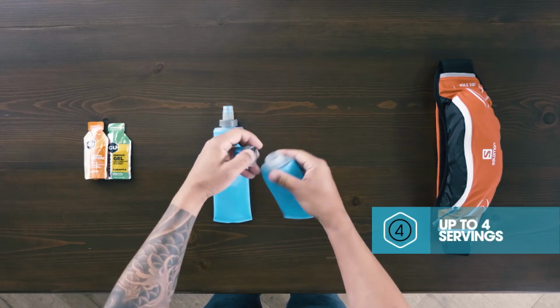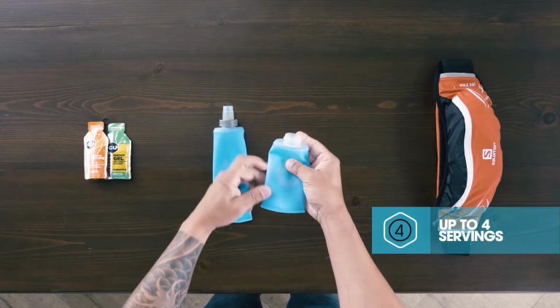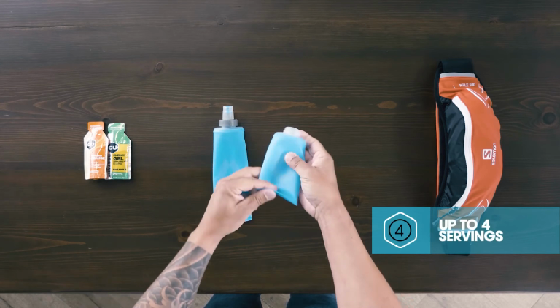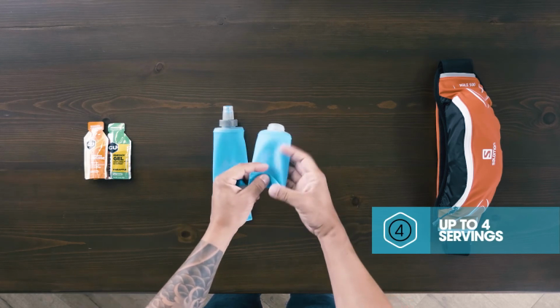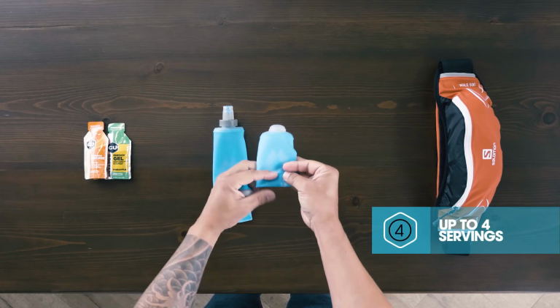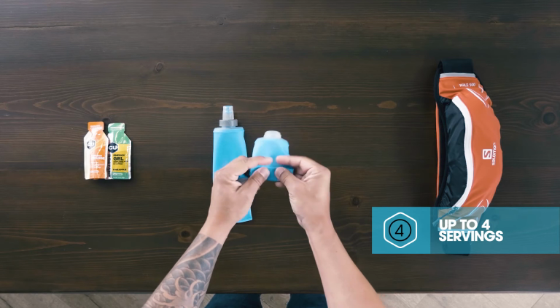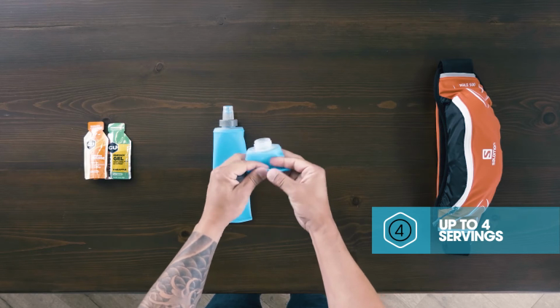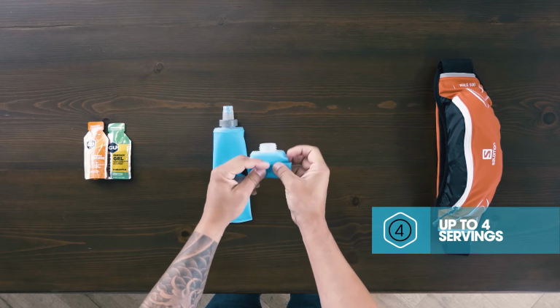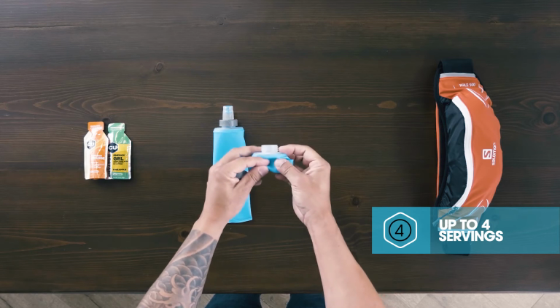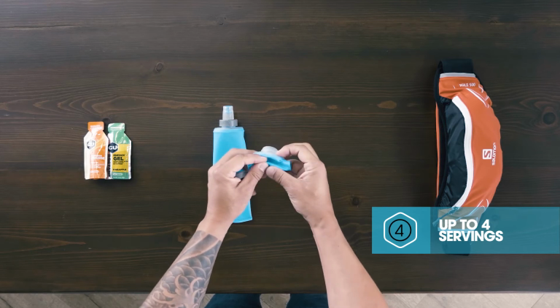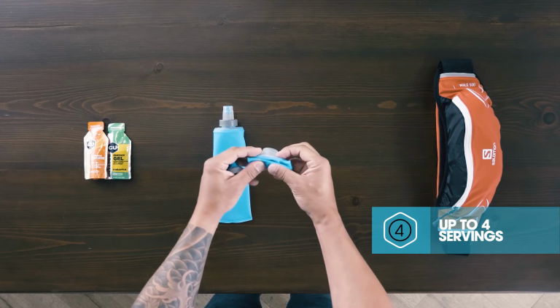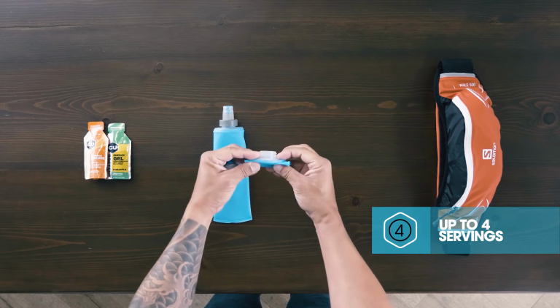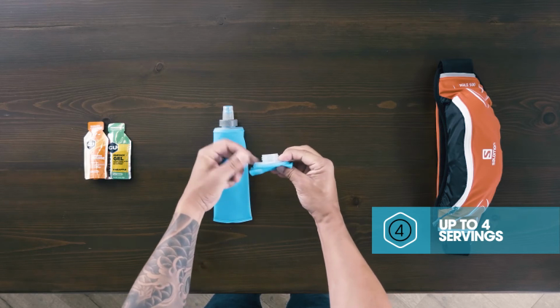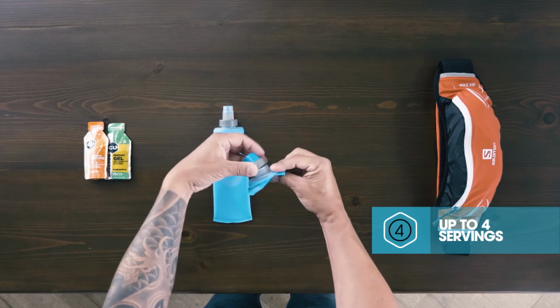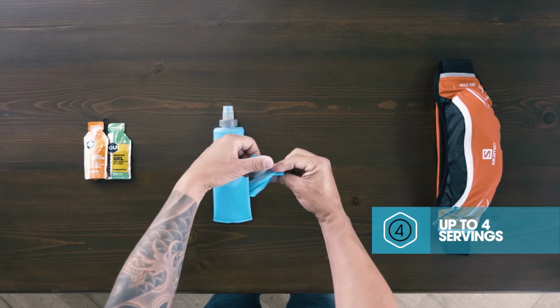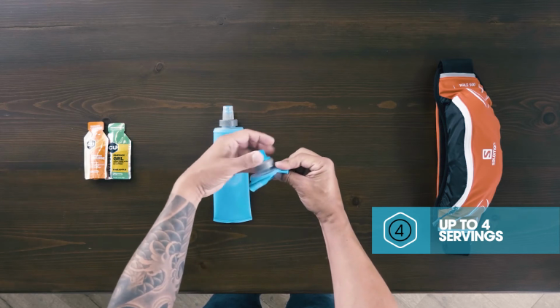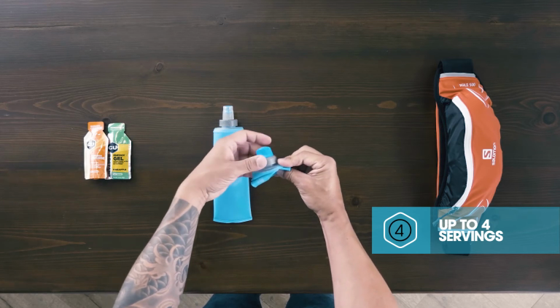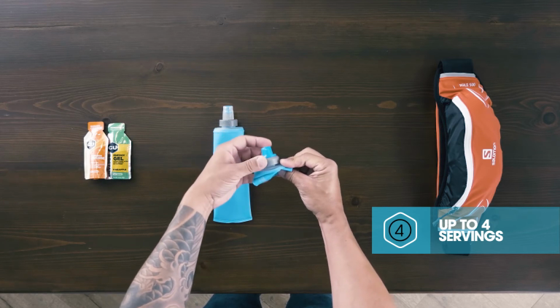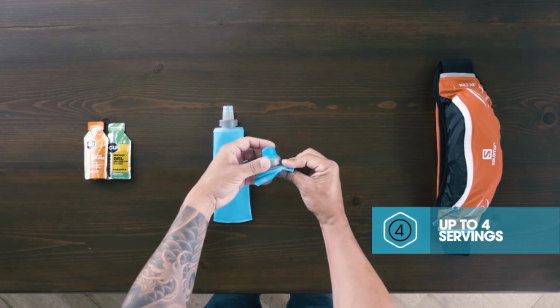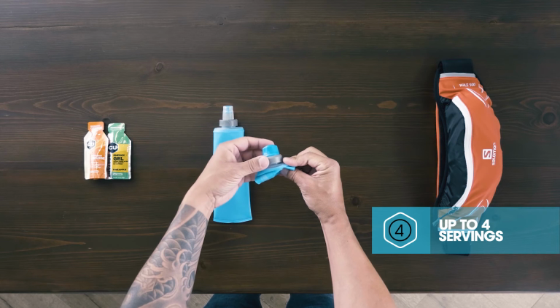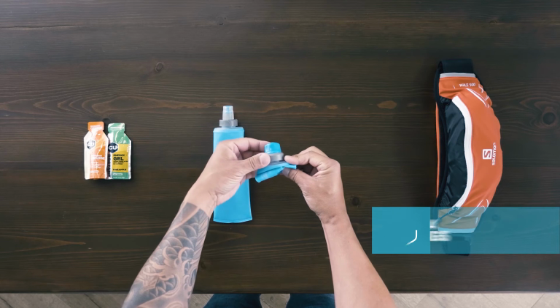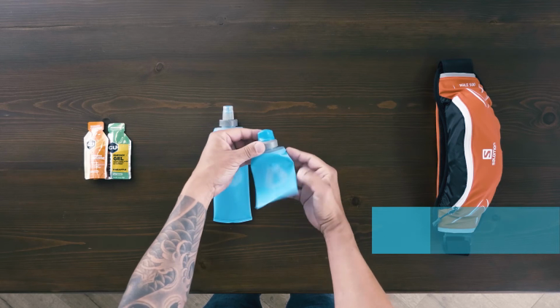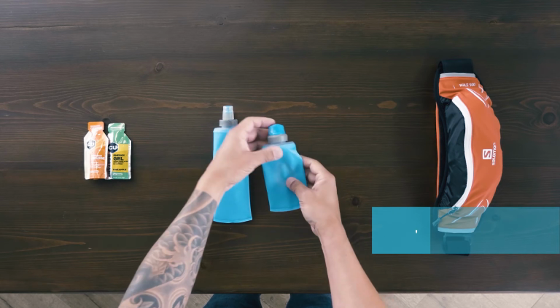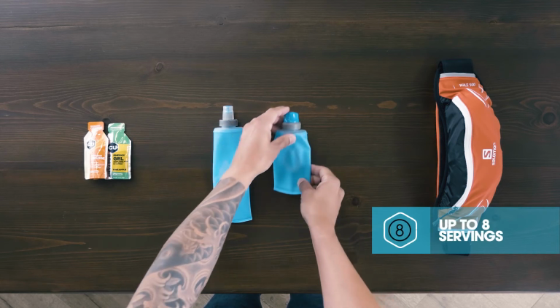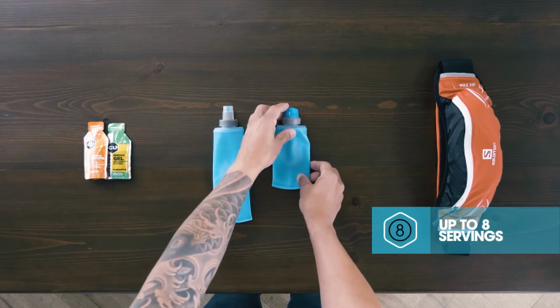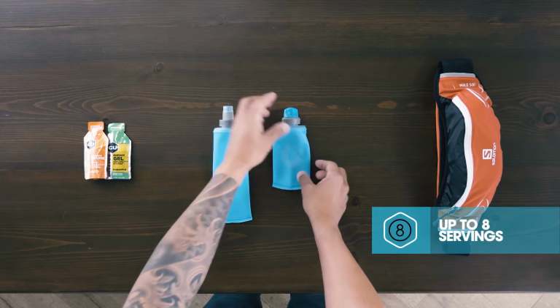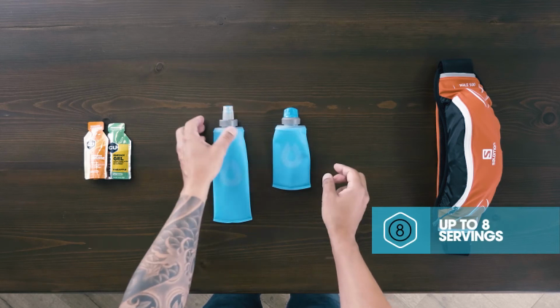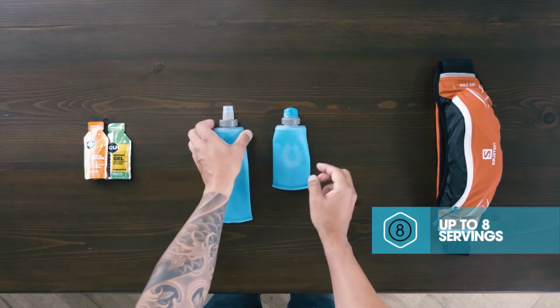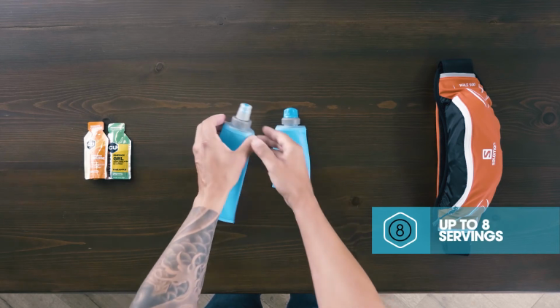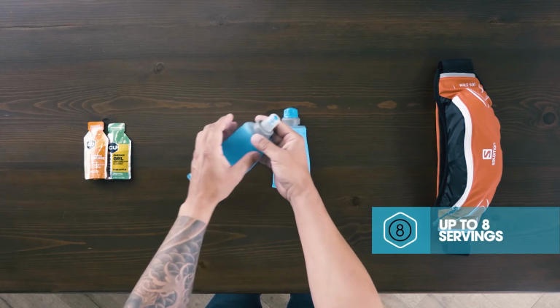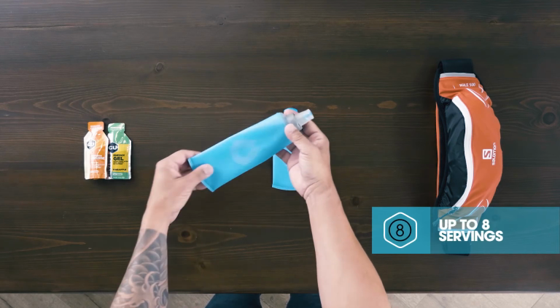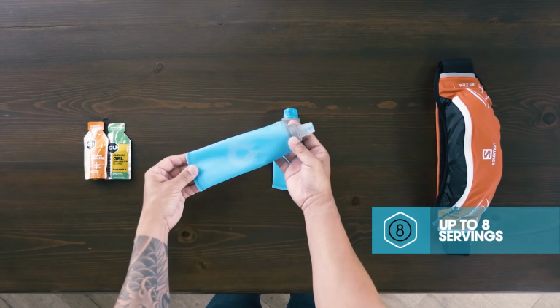At five fluid ounces, it can hold up to four servings. If you fill the flask full and don't consume every ounce, don't let it go to waste — simply throw it in the fridge for later. The Soft Flask 250 holds up to eight servings of energy gel.